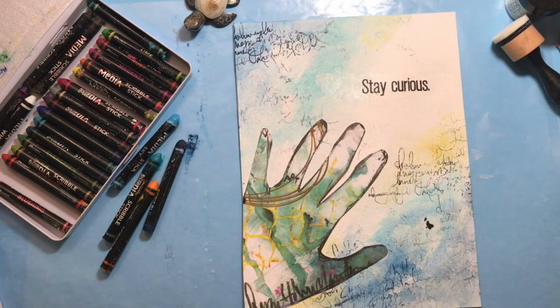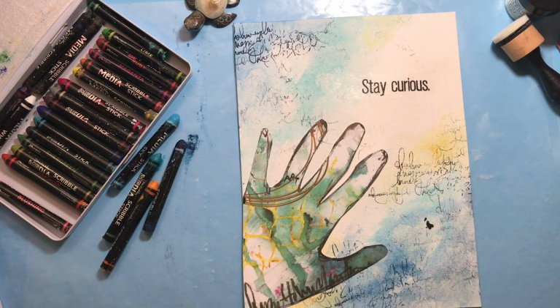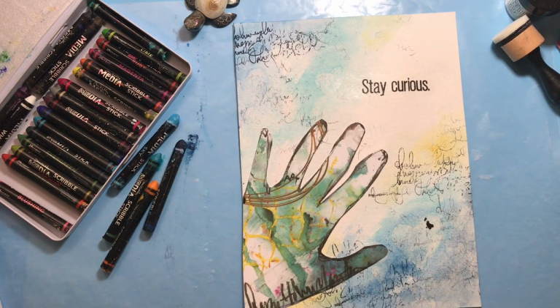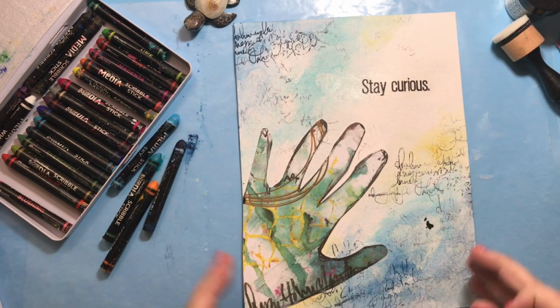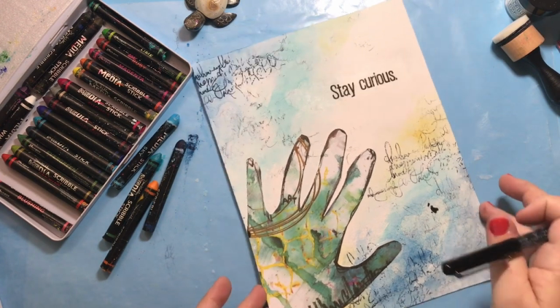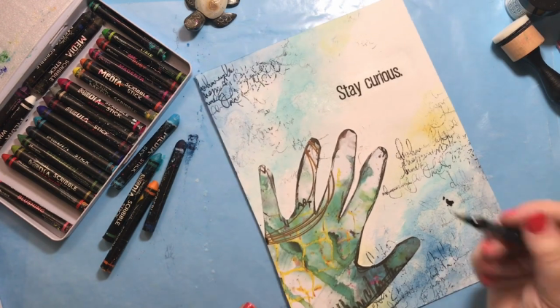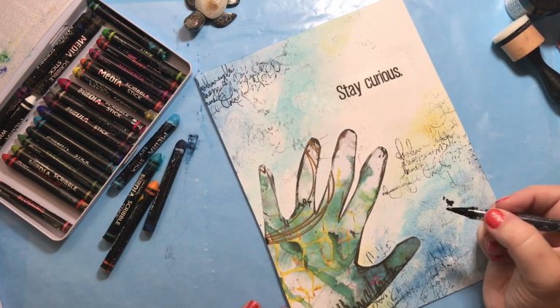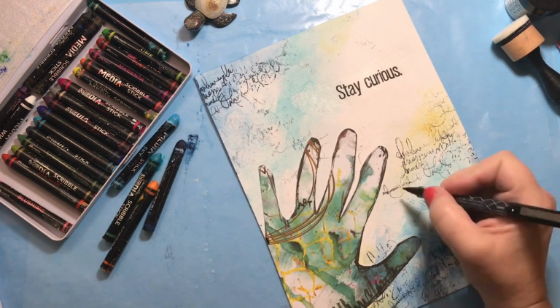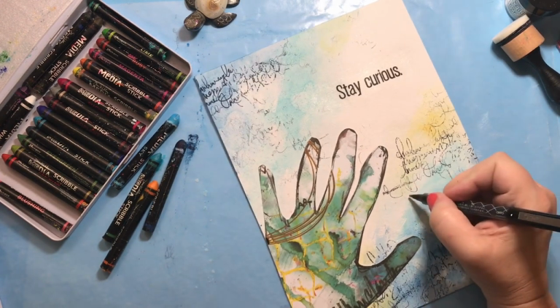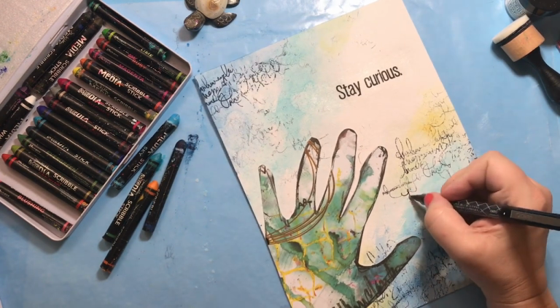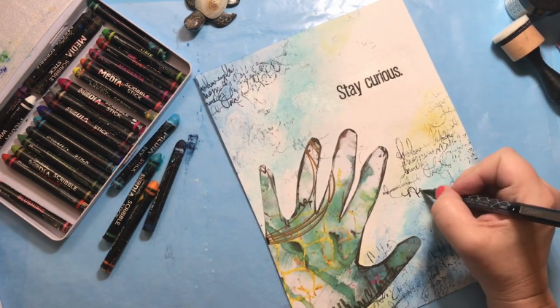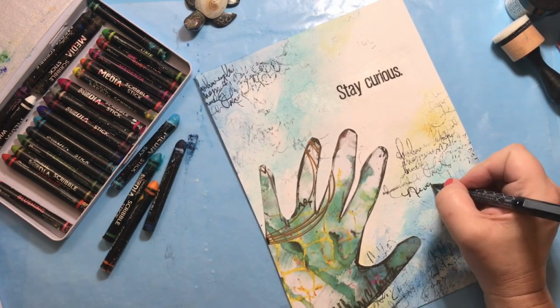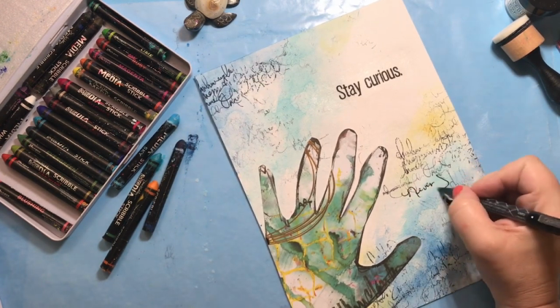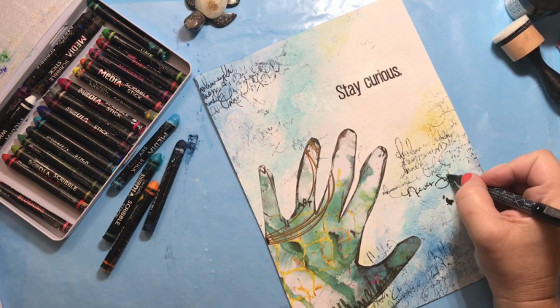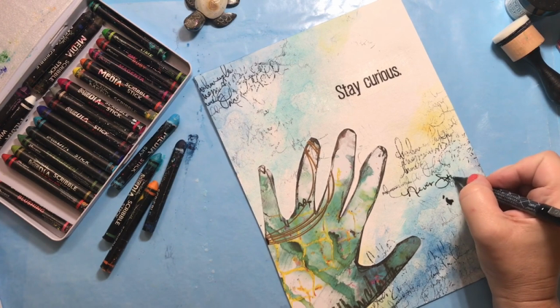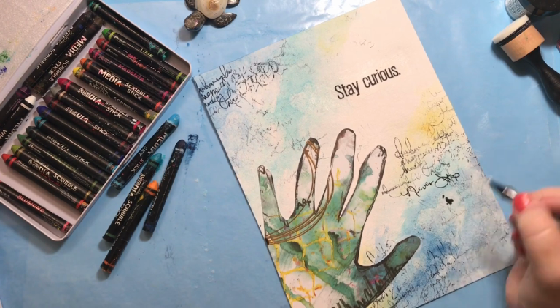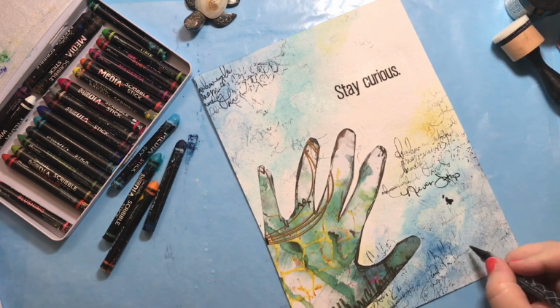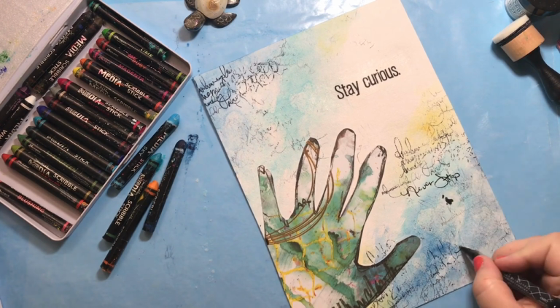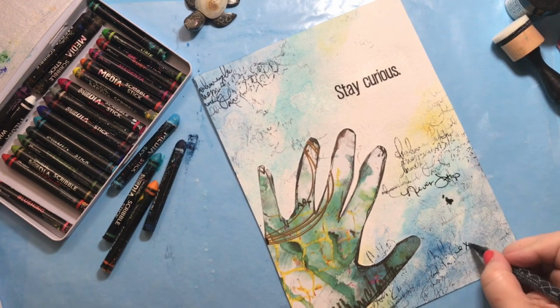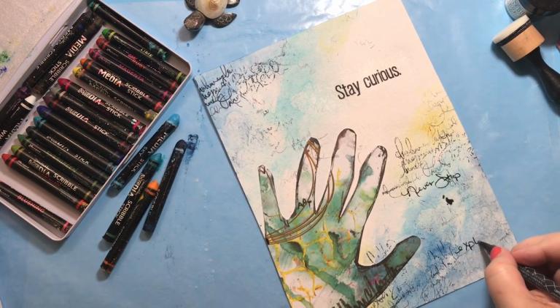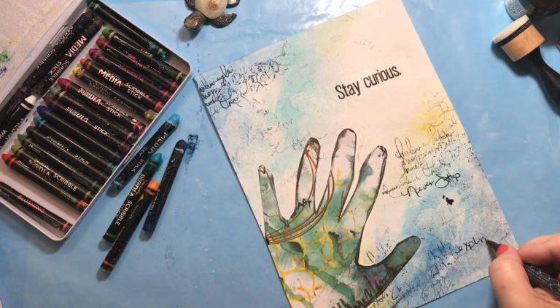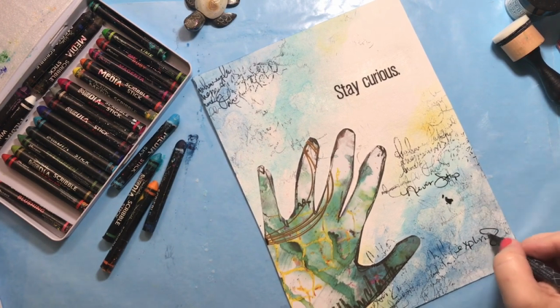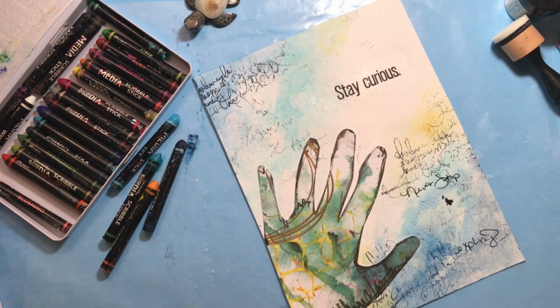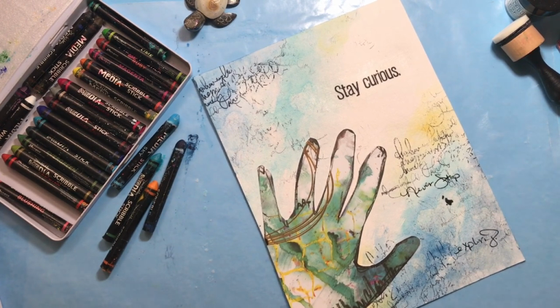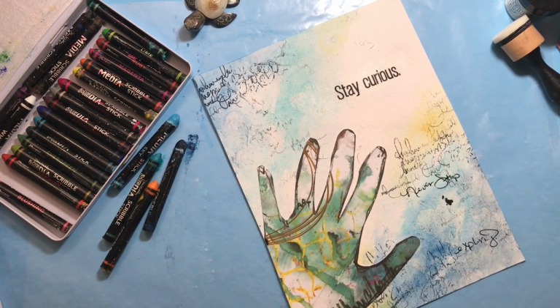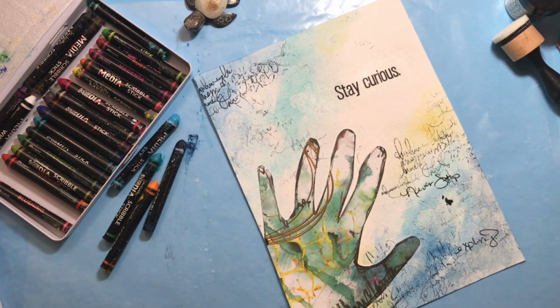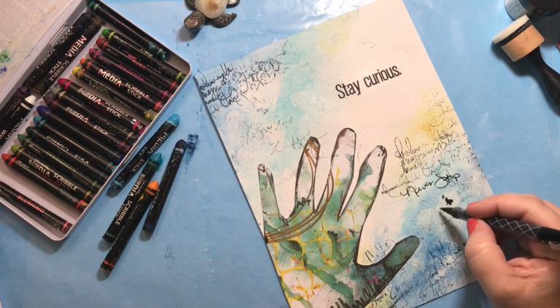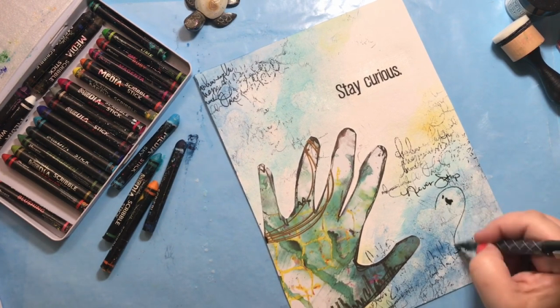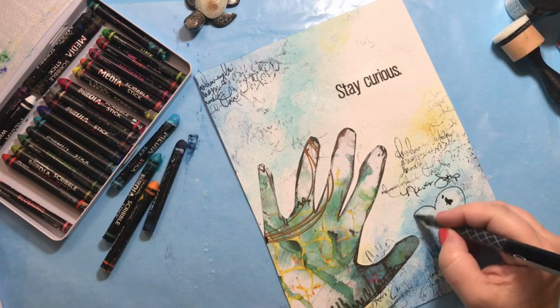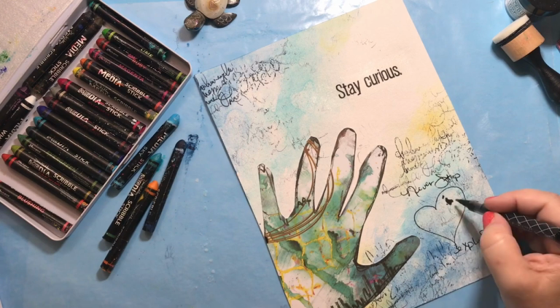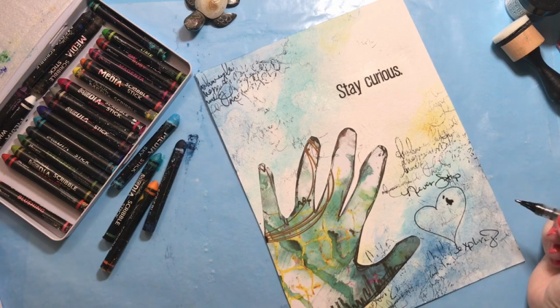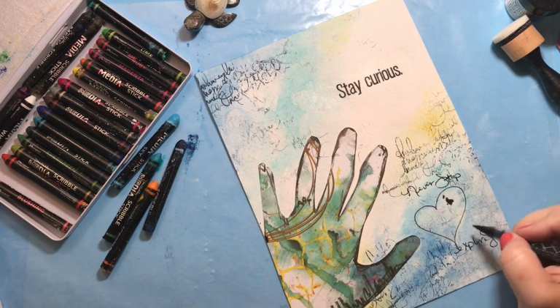Next I'll use my Uniball Signo to do a little bit of art journaling on the page — just sharing my thoughts about staying curious, exploring, playing with art, and really how much I love it.